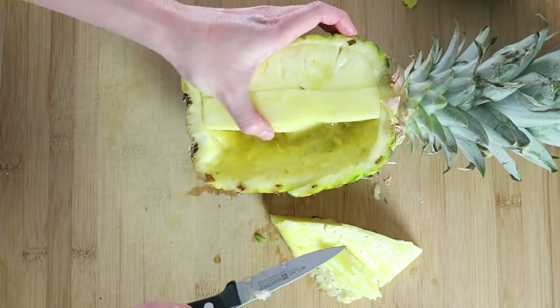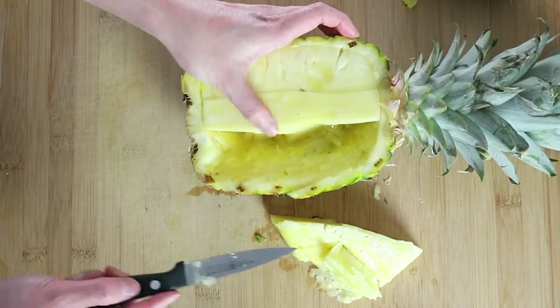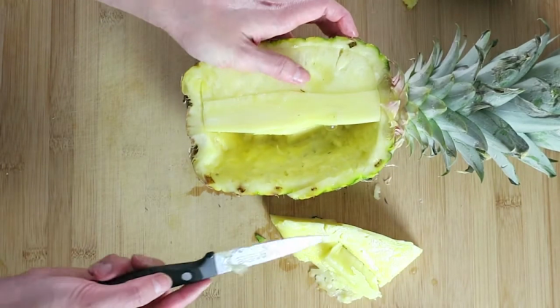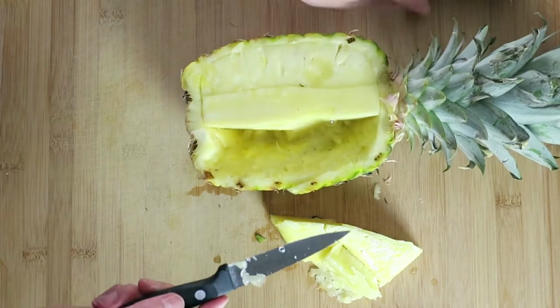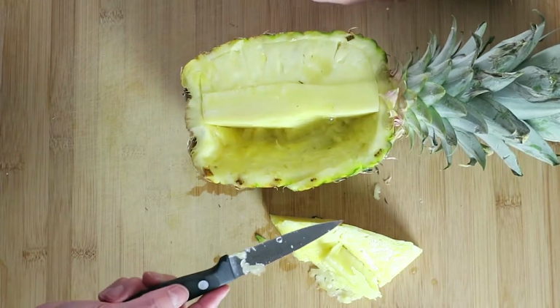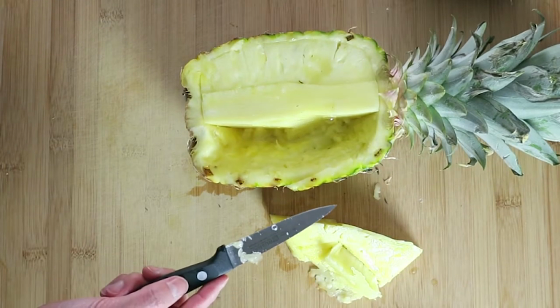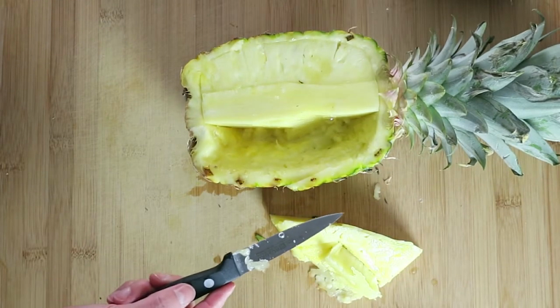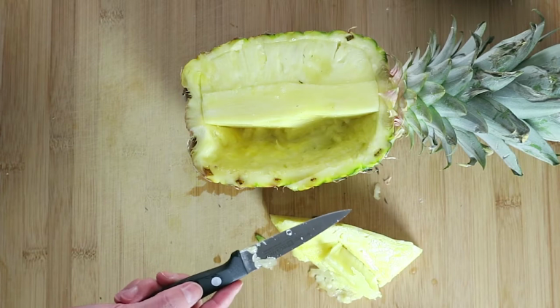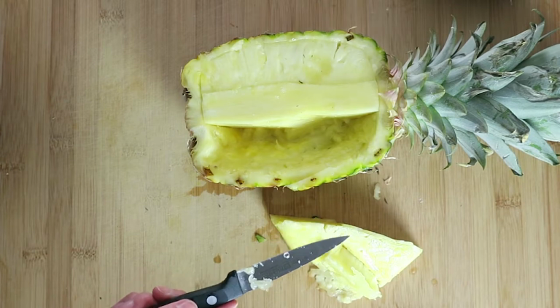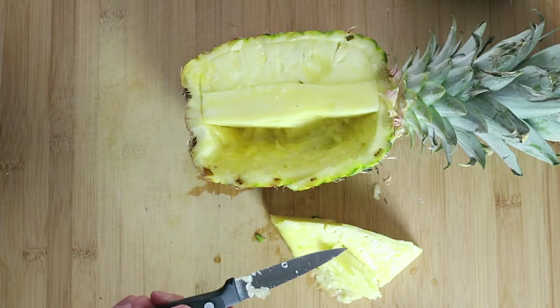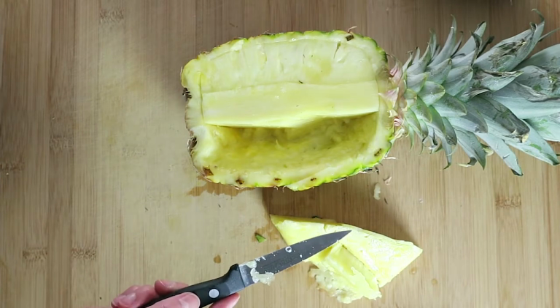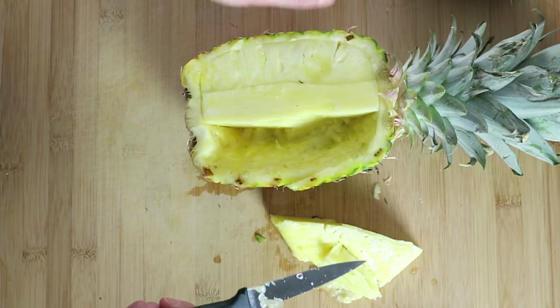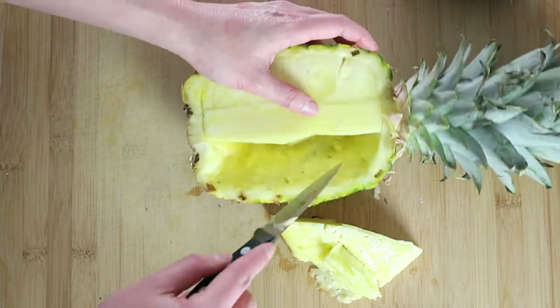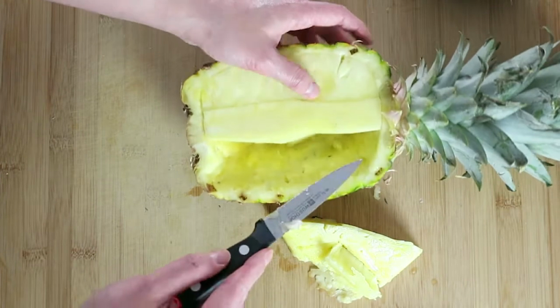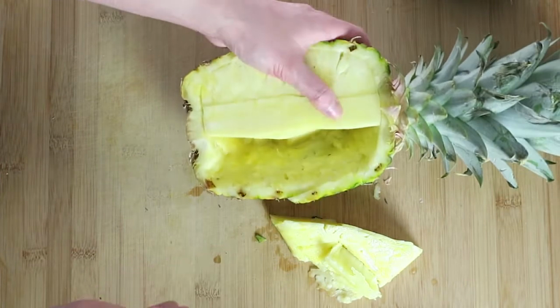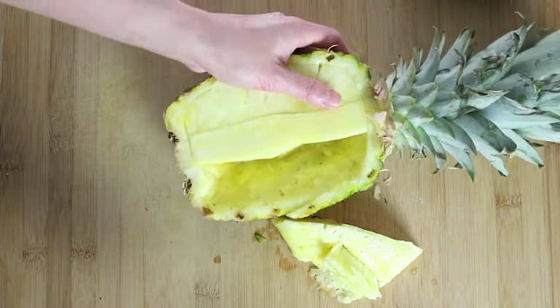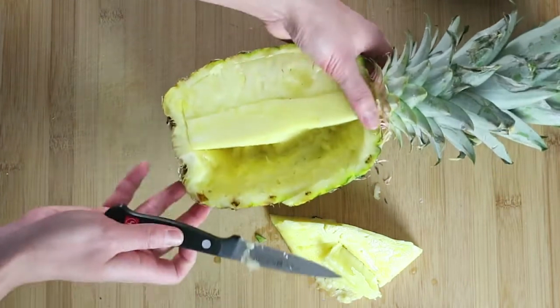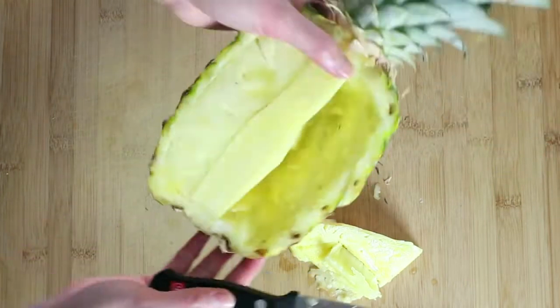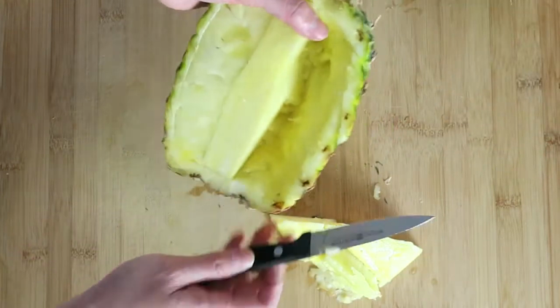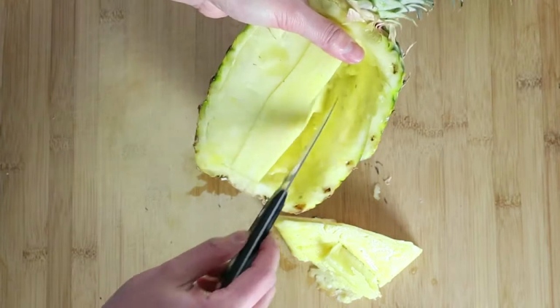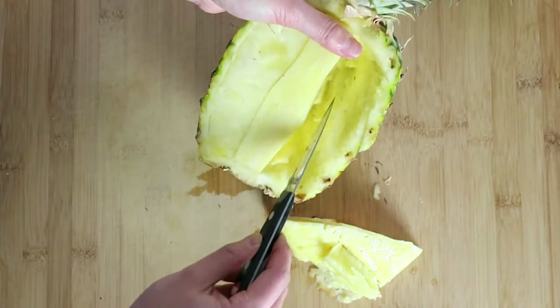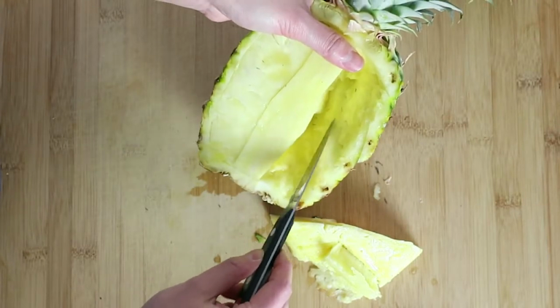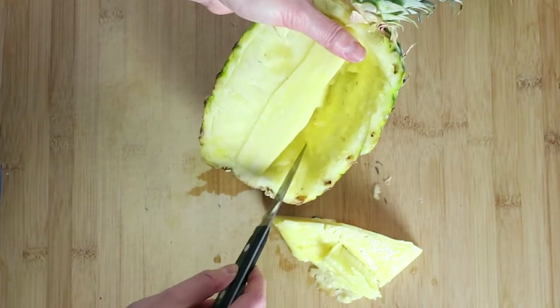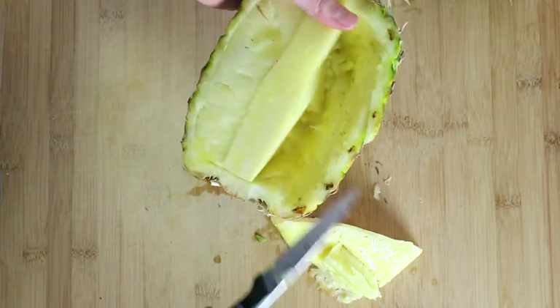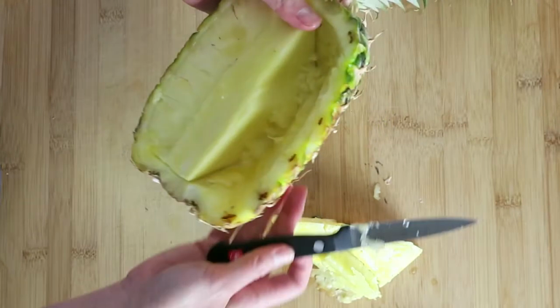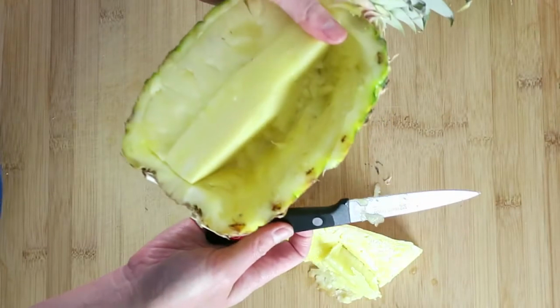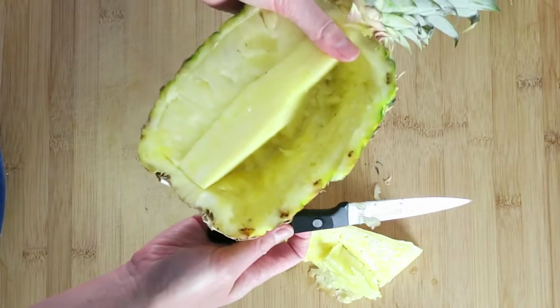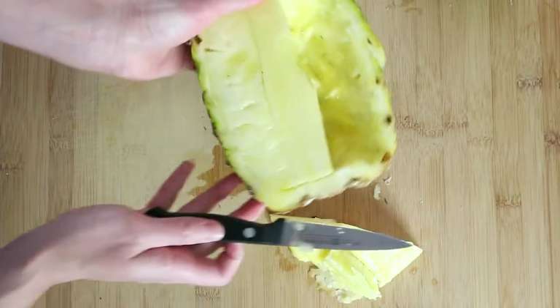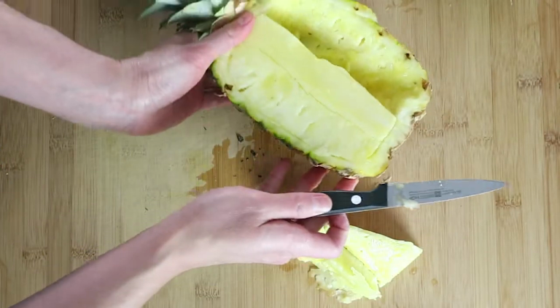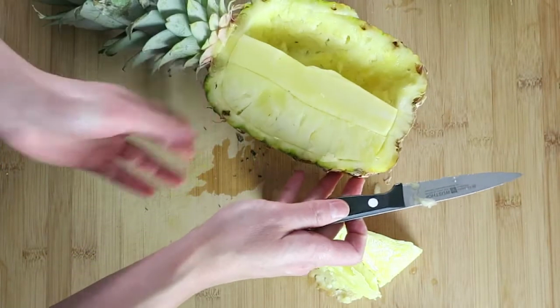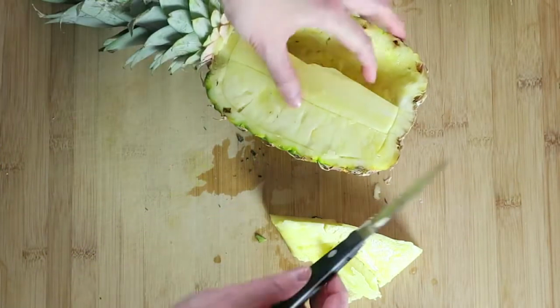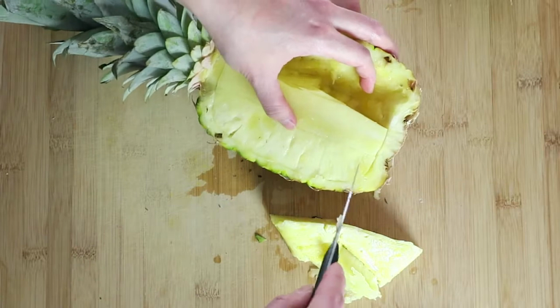Maybe it's your beverage. Actually, I have a dish I want to show you using the pineapple boat. You want to leave a little fruit inside as a container. I'm going to do the other side.